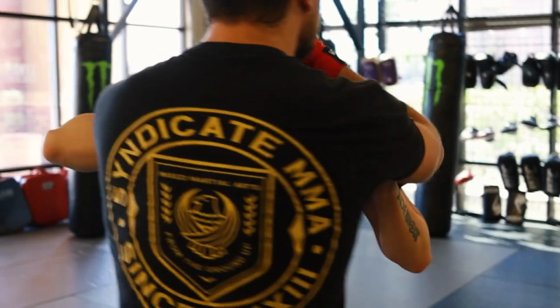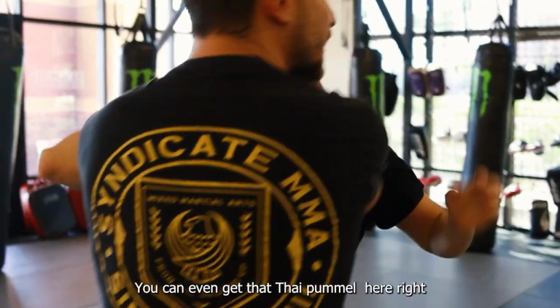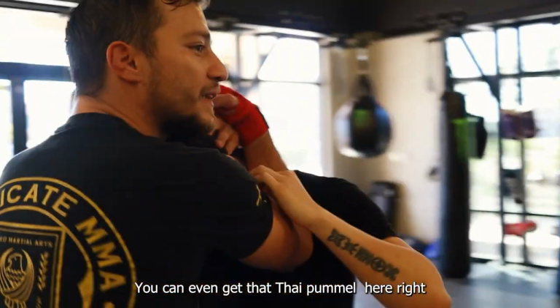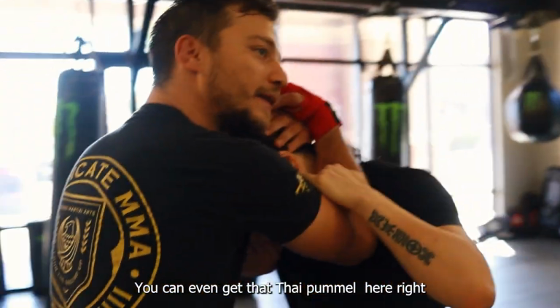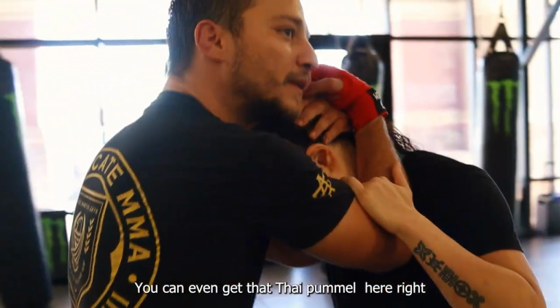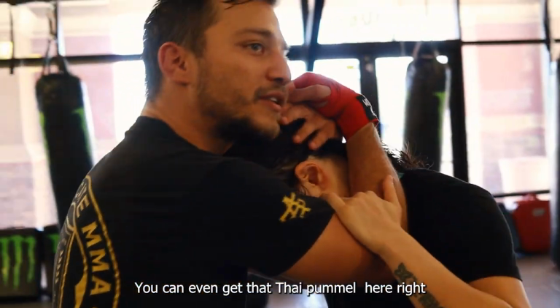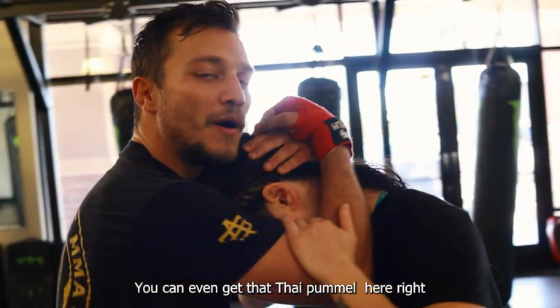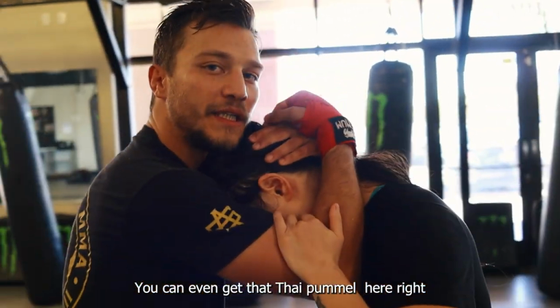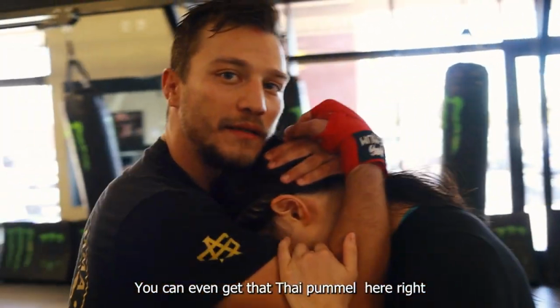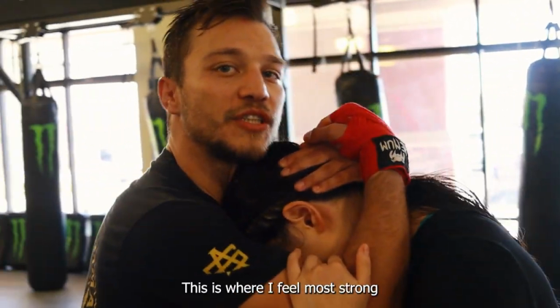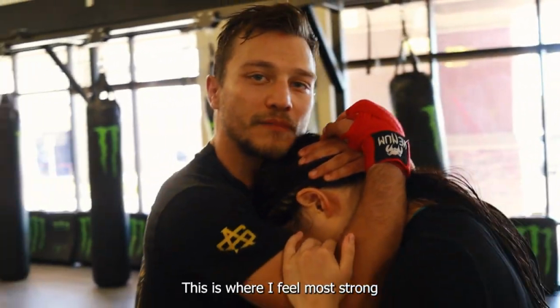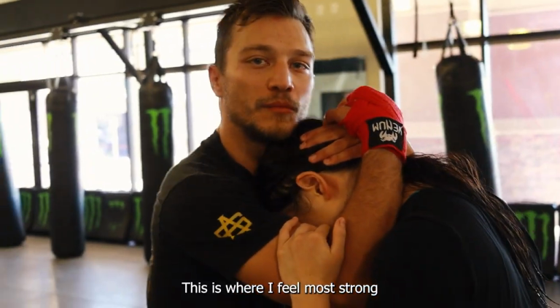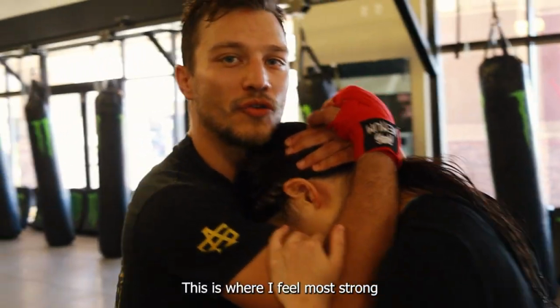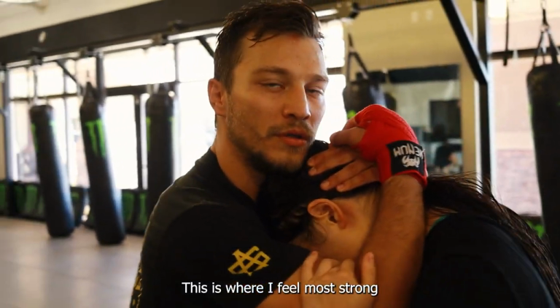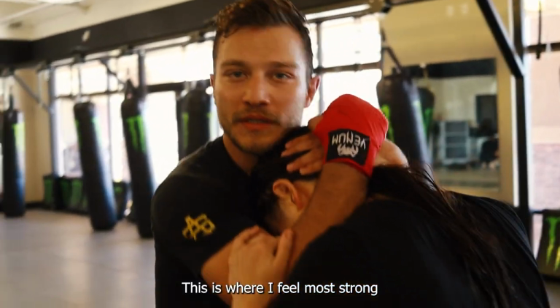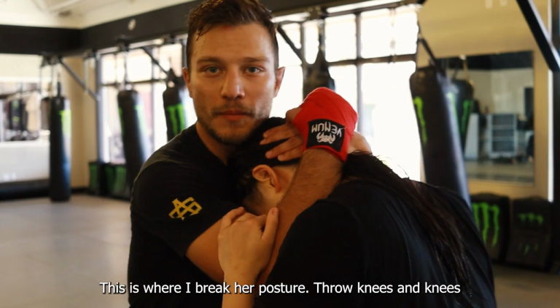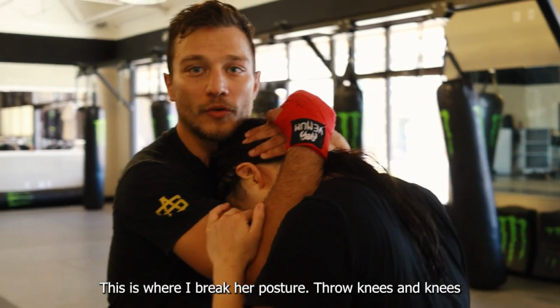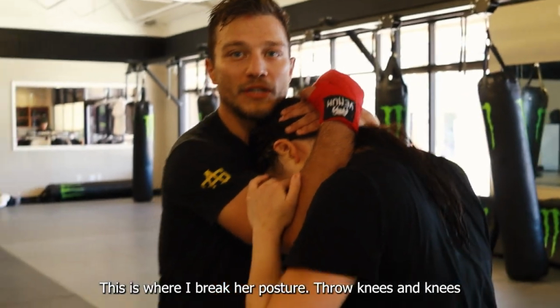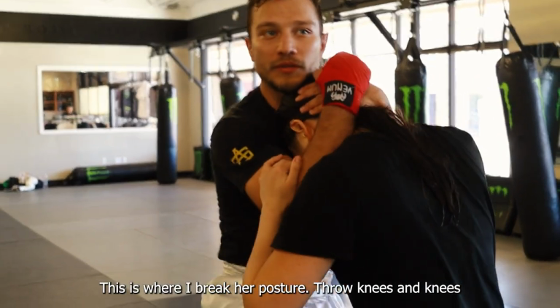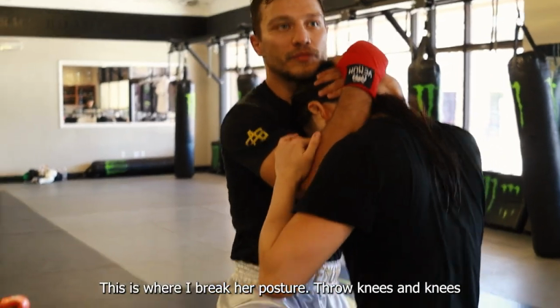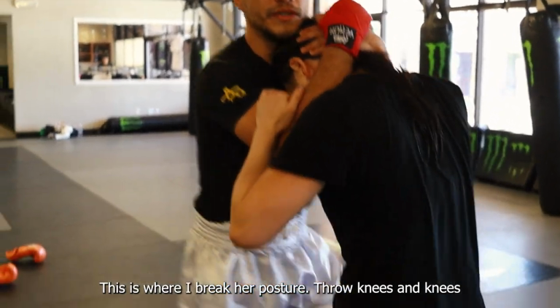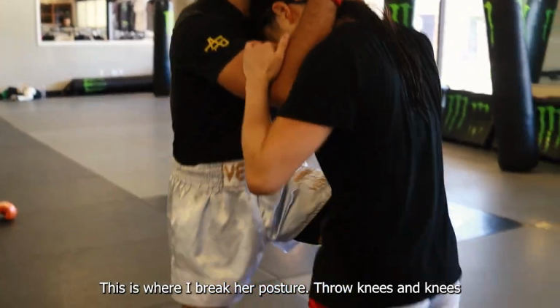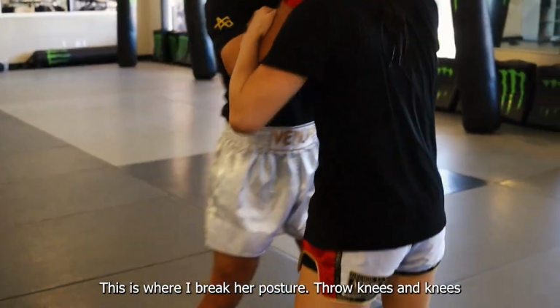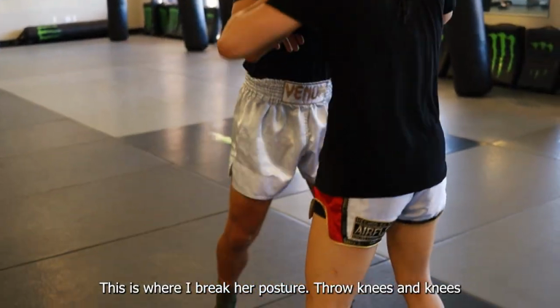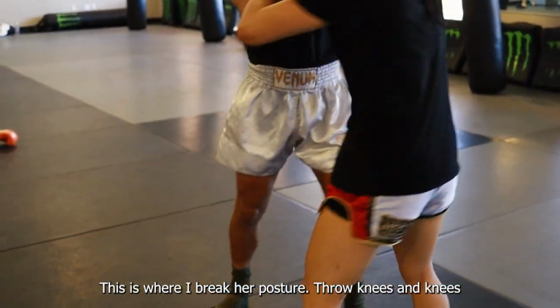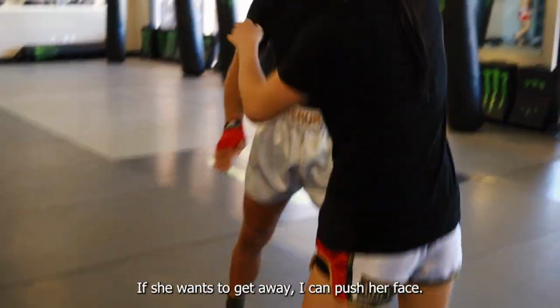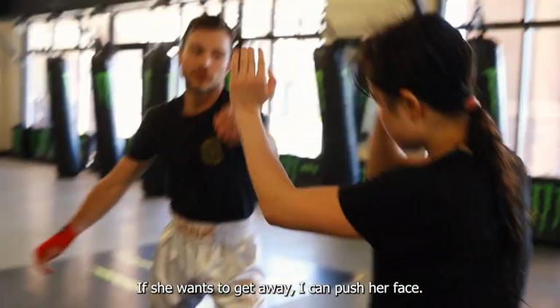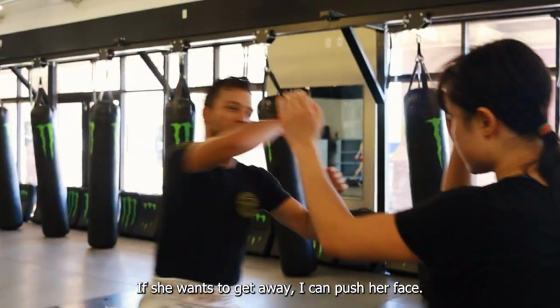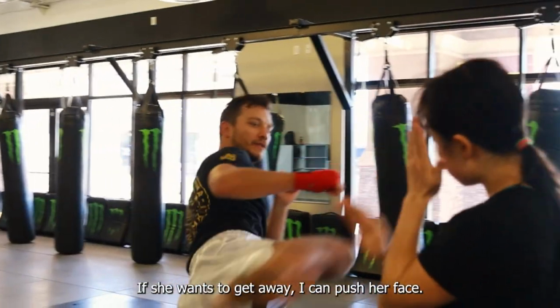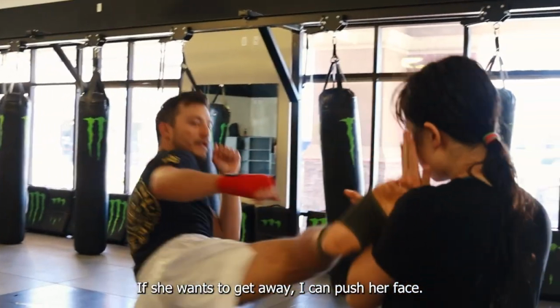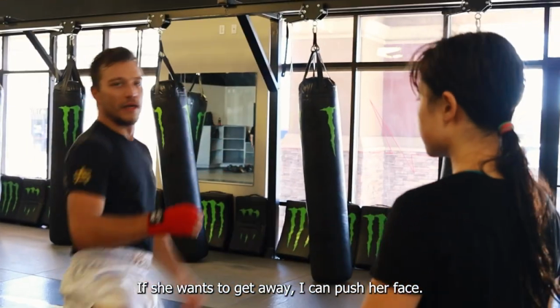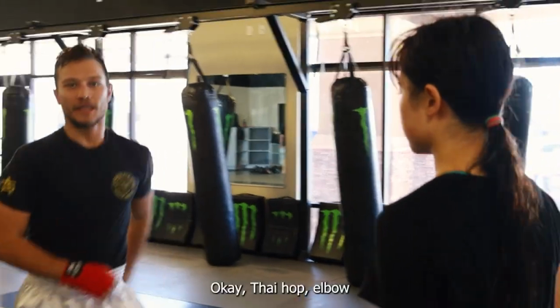You can even get that Thai pummel here. This is where I feel the most strong. This is where I break up posture. So knees, knees. If she wants to get away, I can push her face.